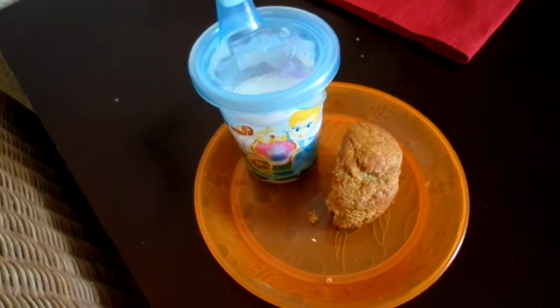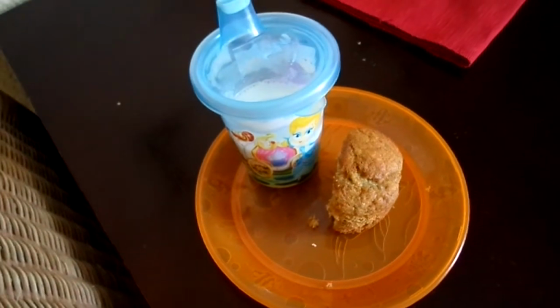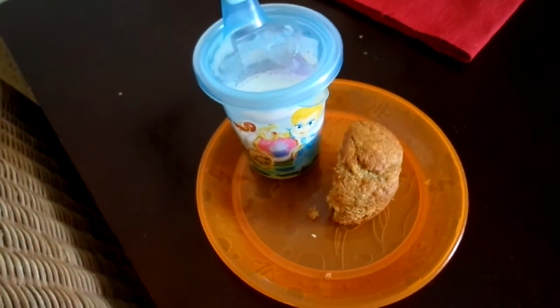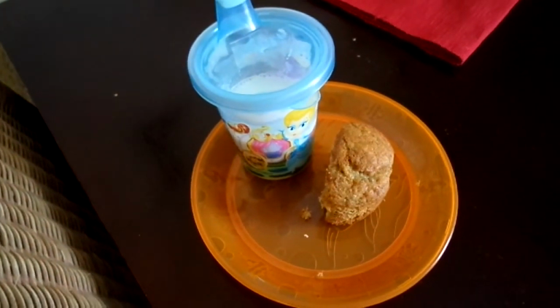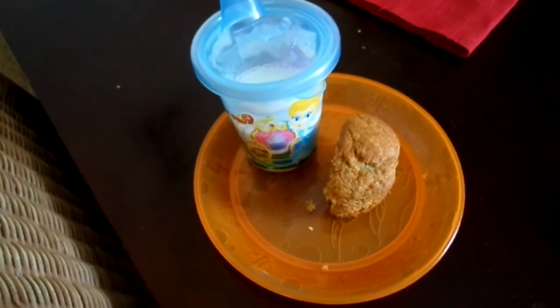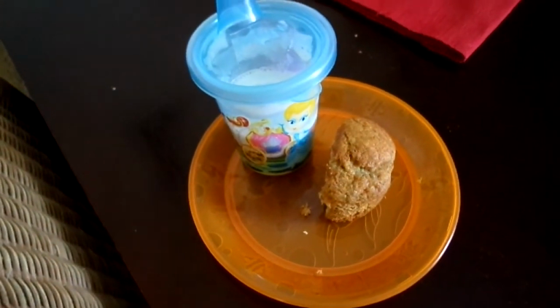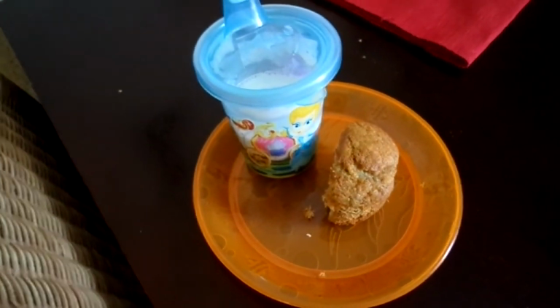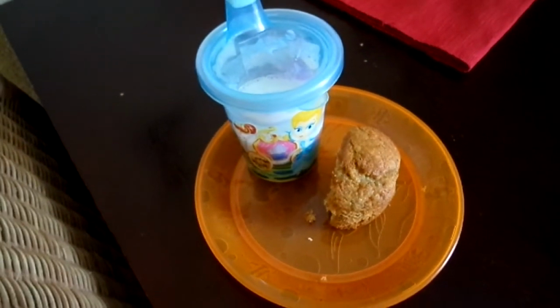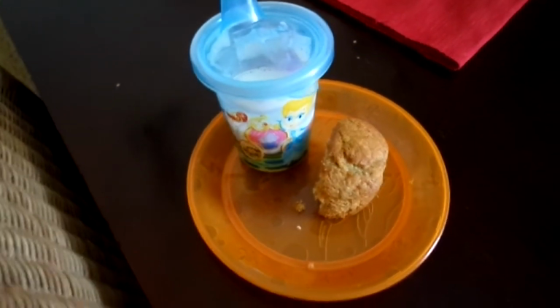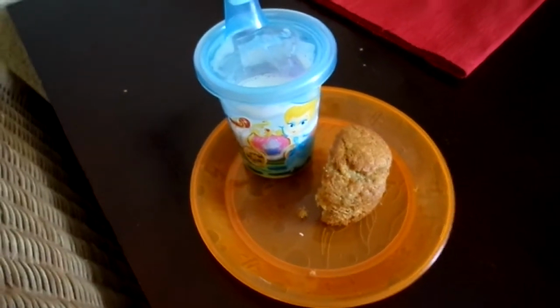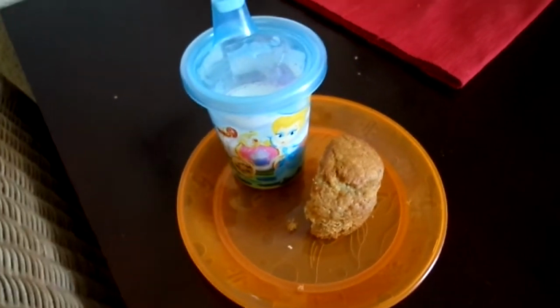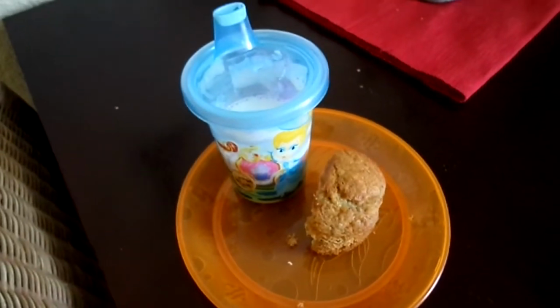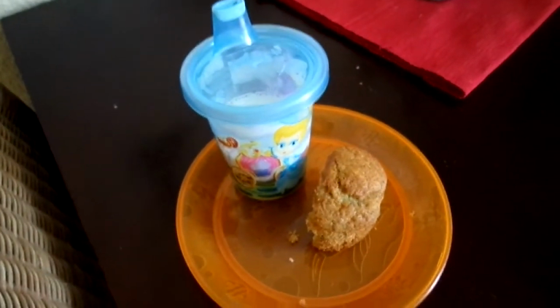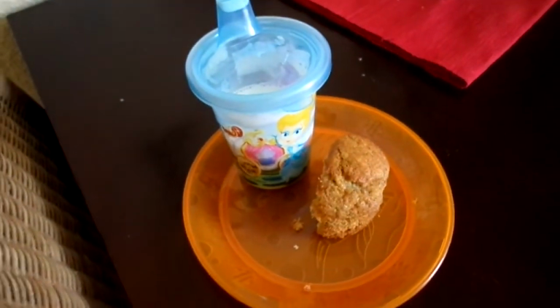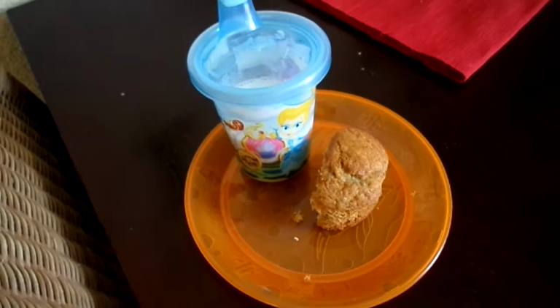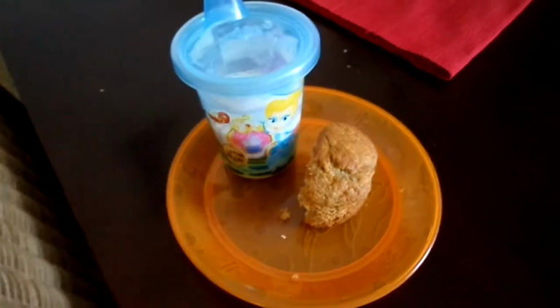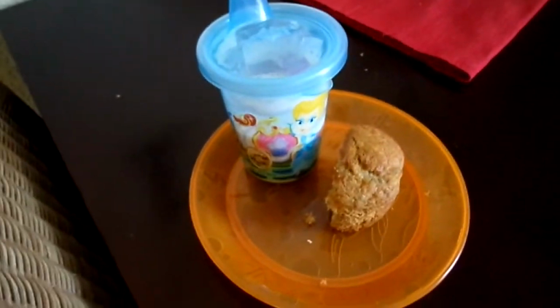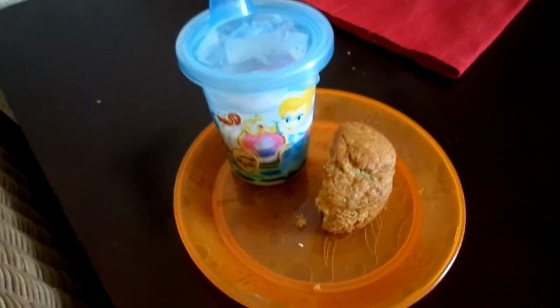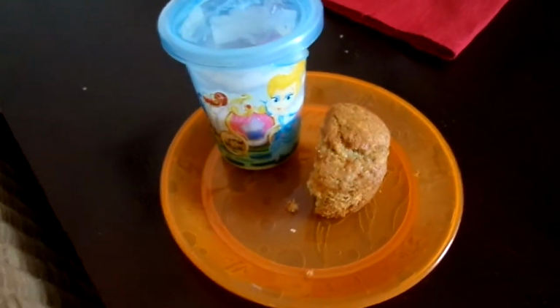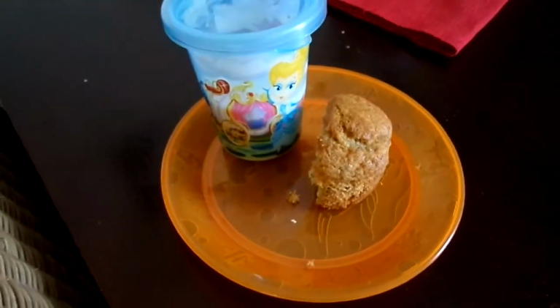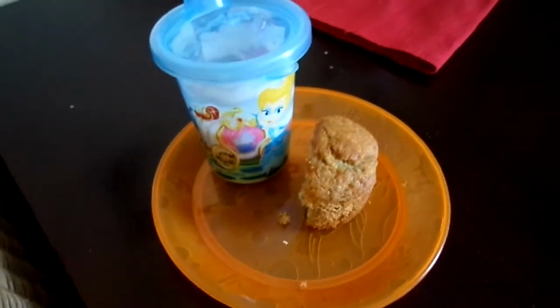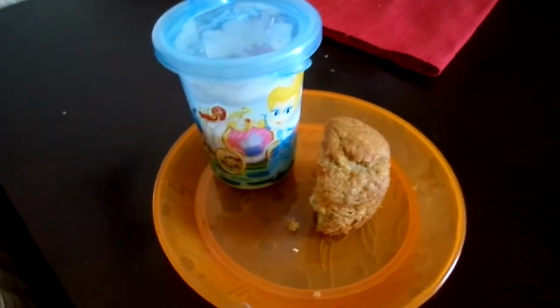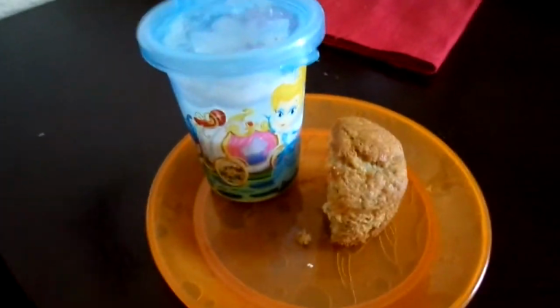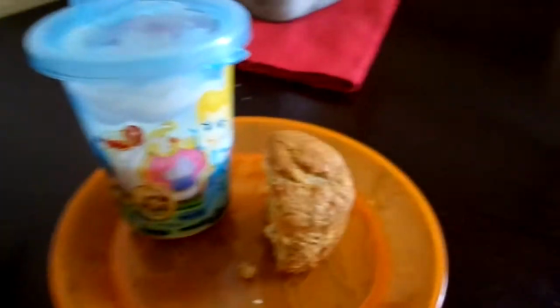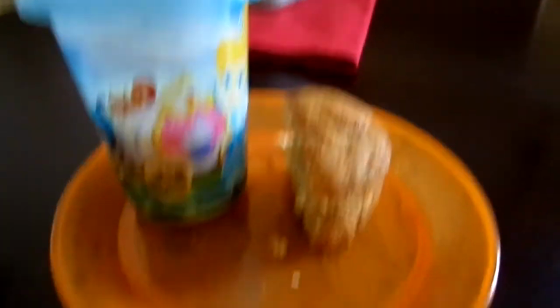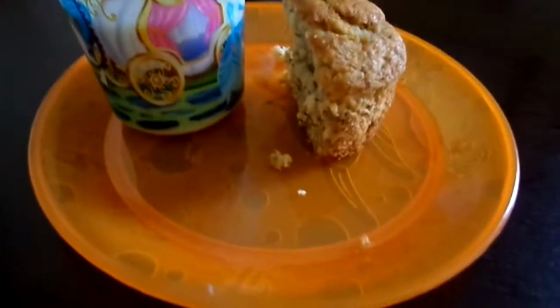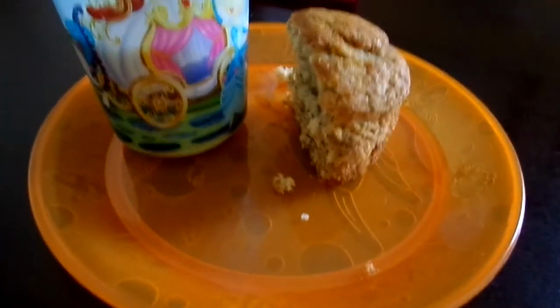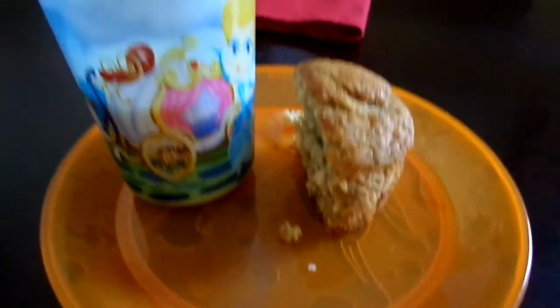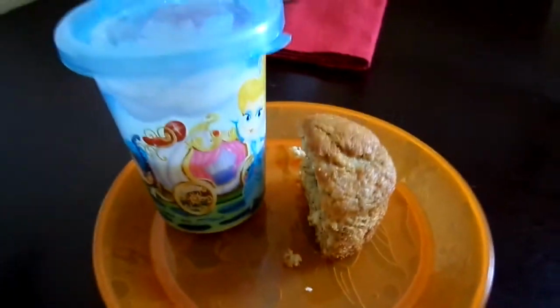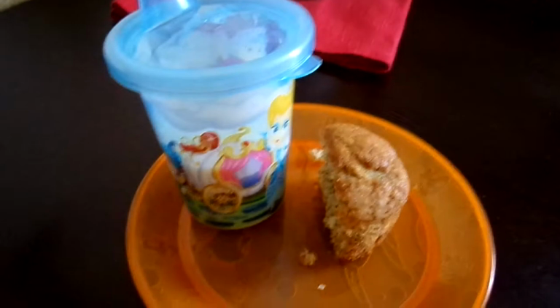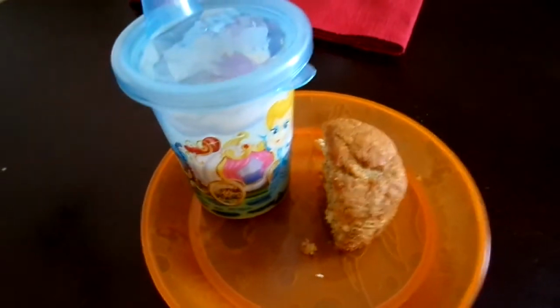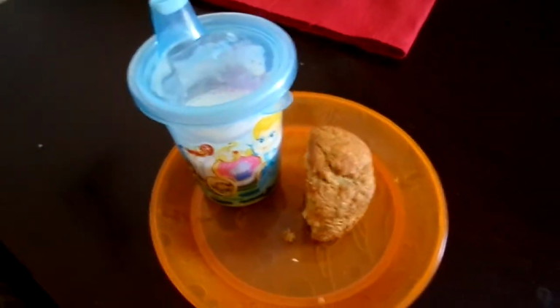It is now almost 2 hours after lunchtime and K-Bear is going to snack on half a jumbo banana muffin and some milk.